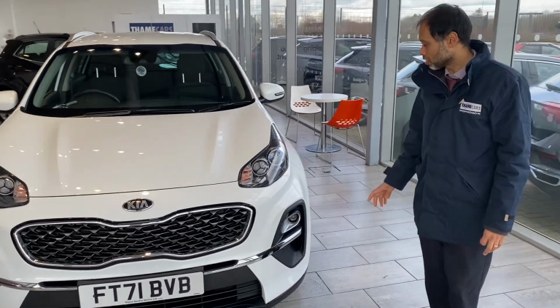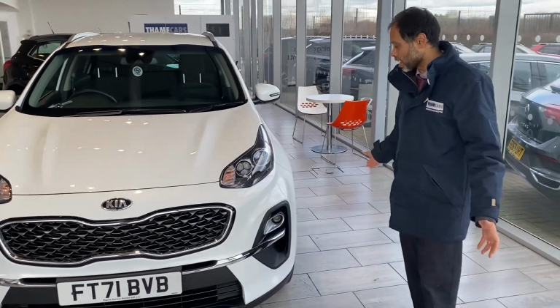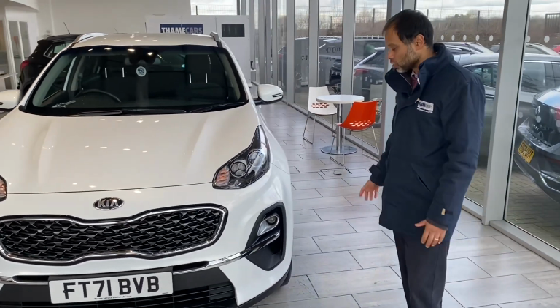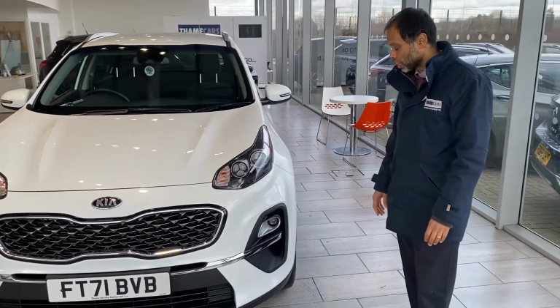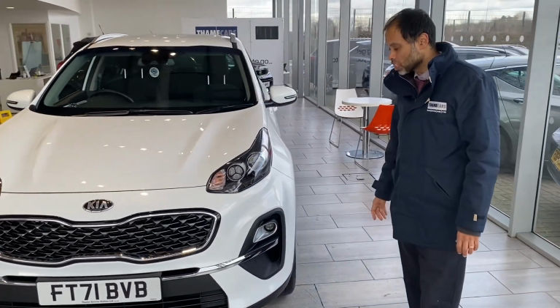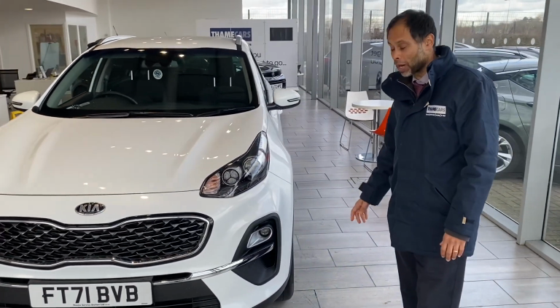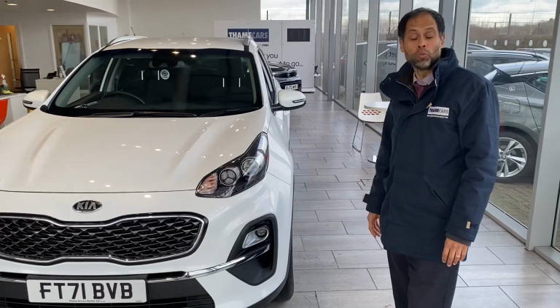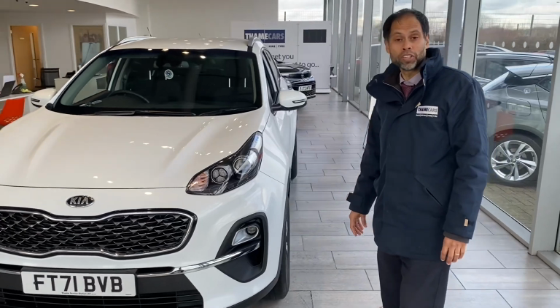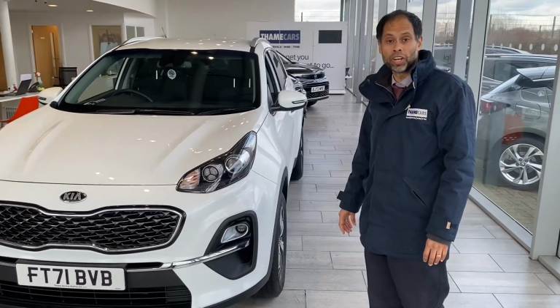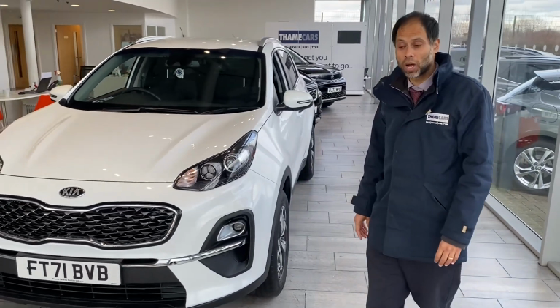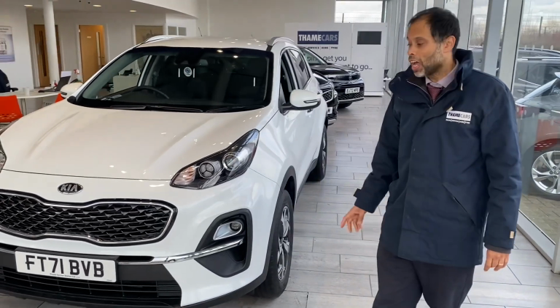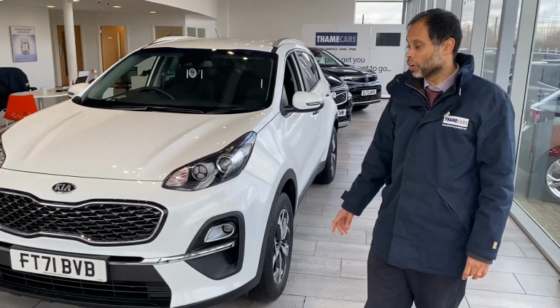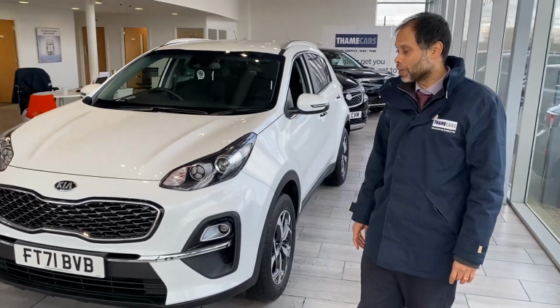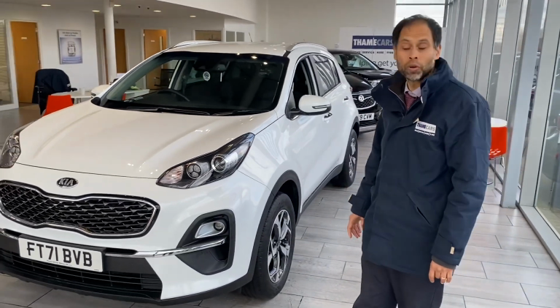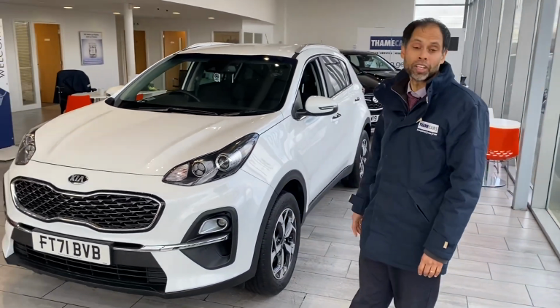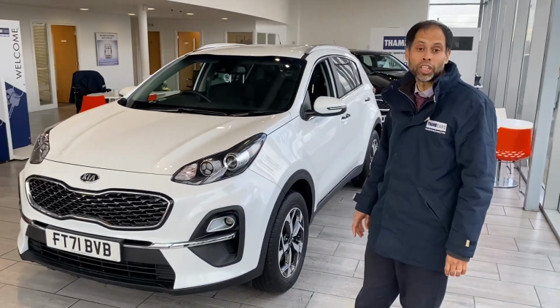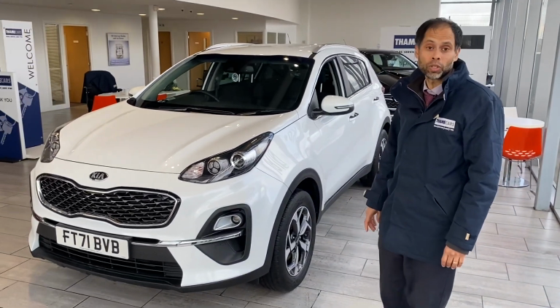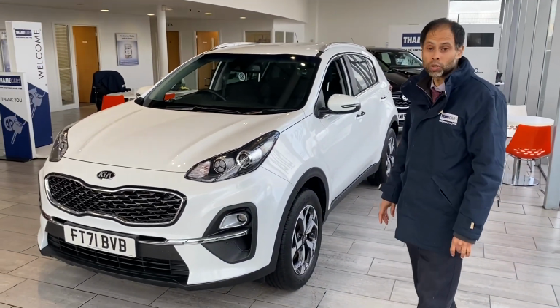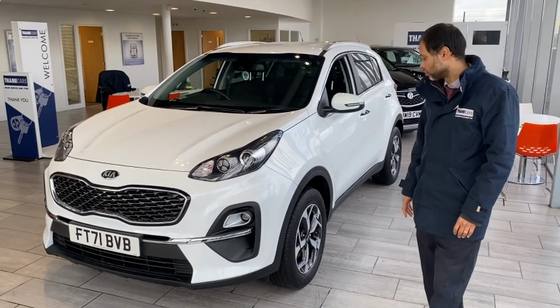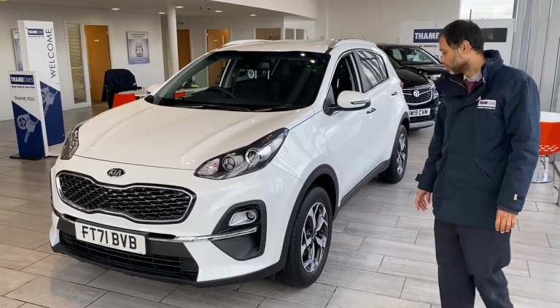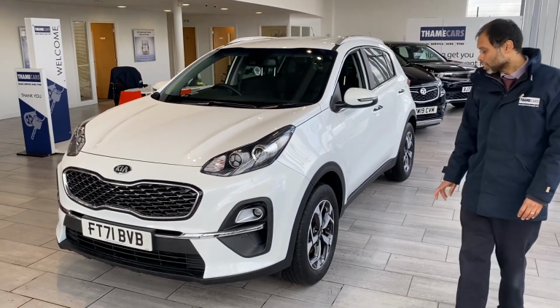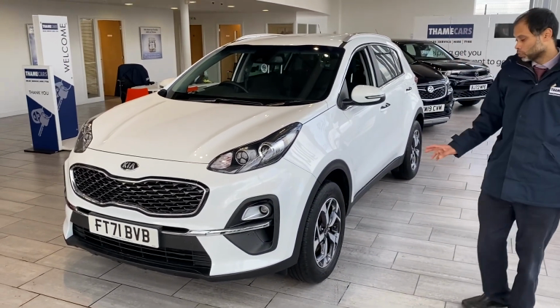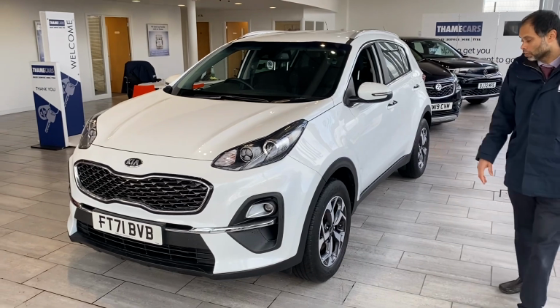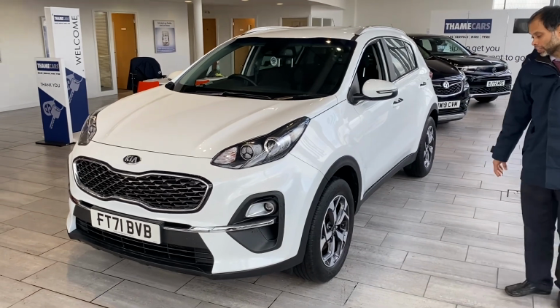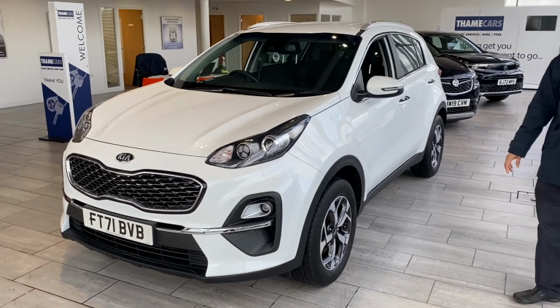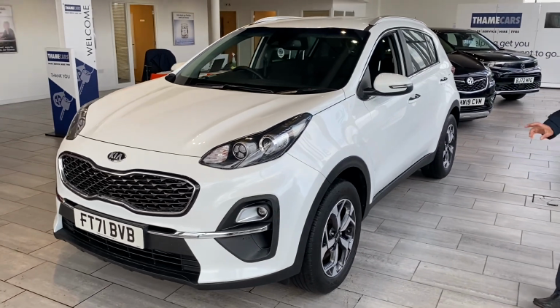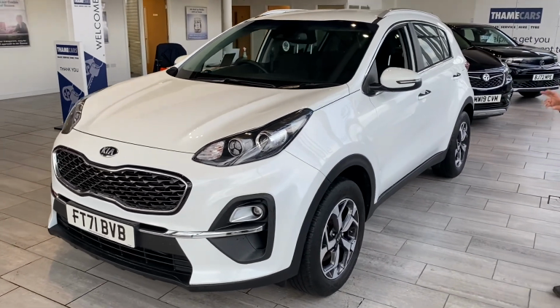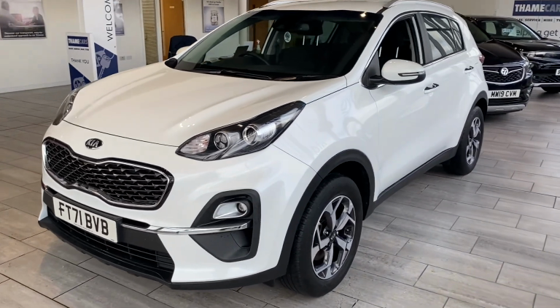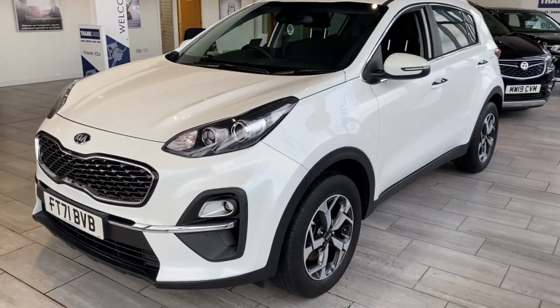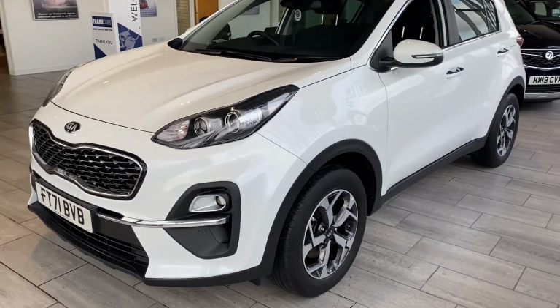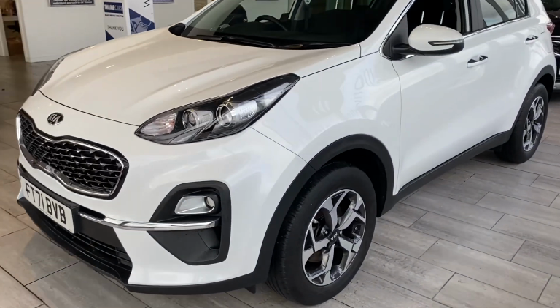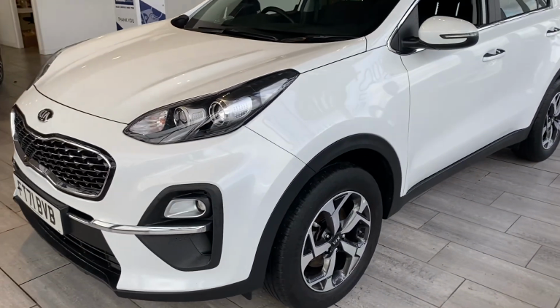It's a great SUV with plenty of warranty on it, and you've got no MOT required until January 2025. As we look around this car, there's a clear Sportage model too.